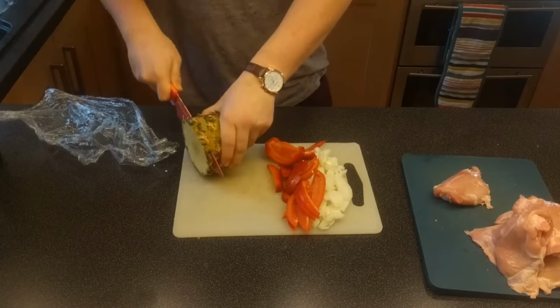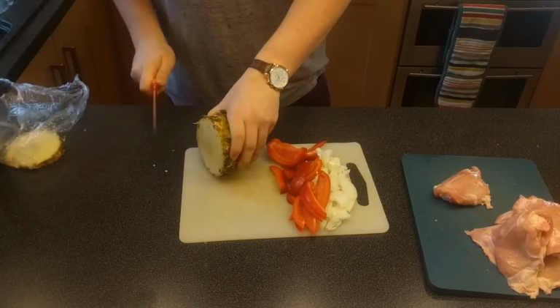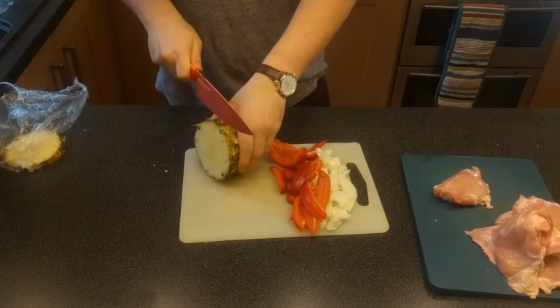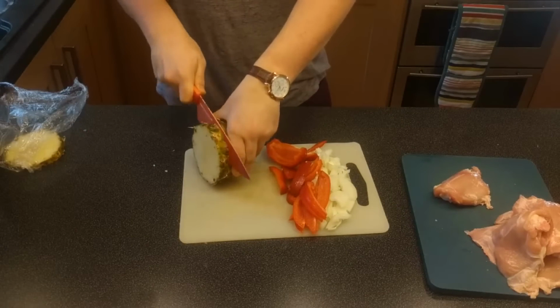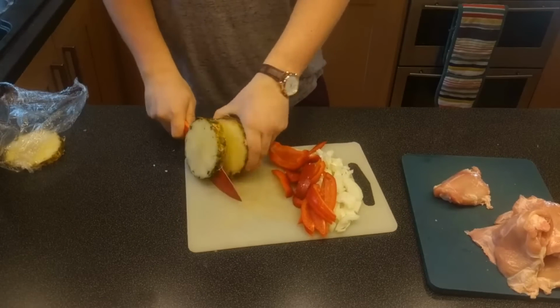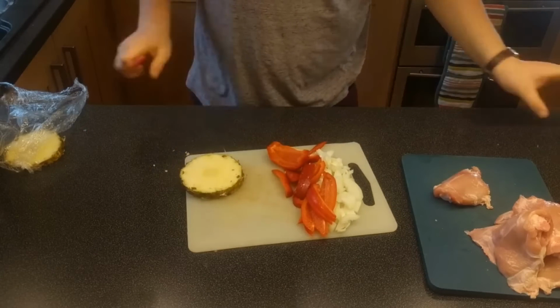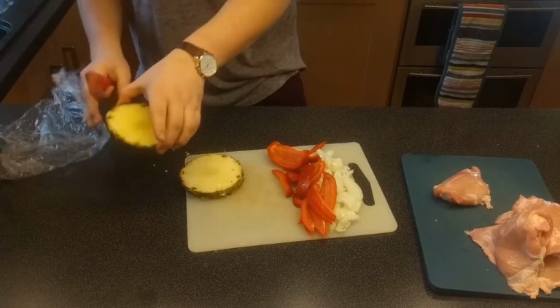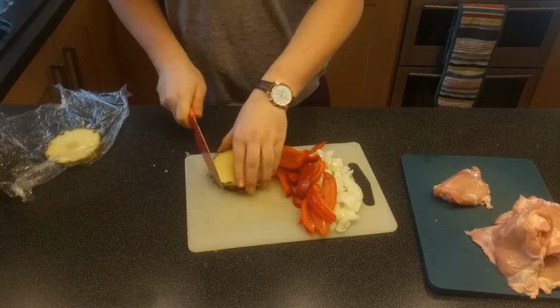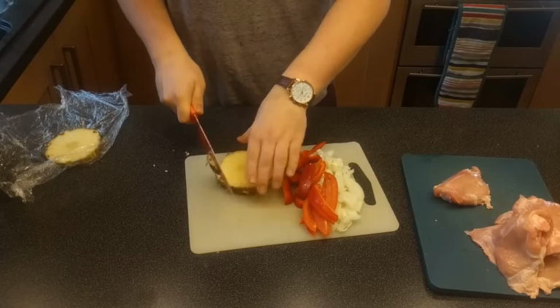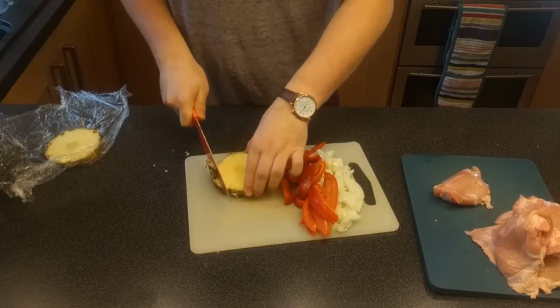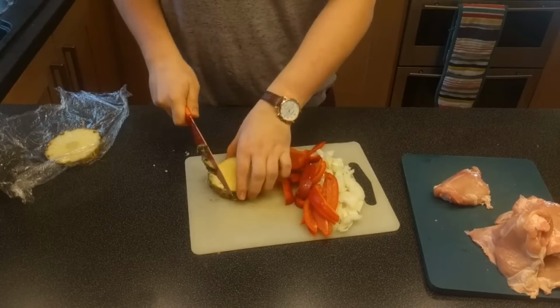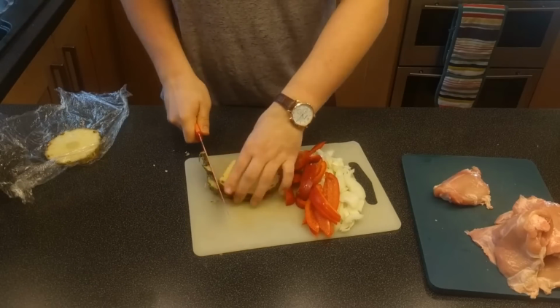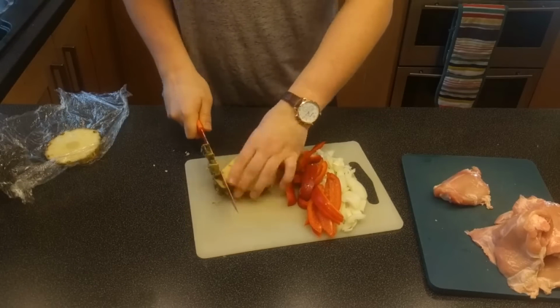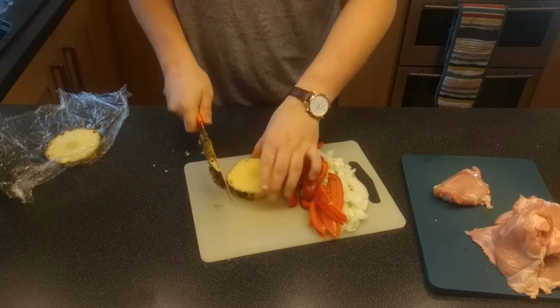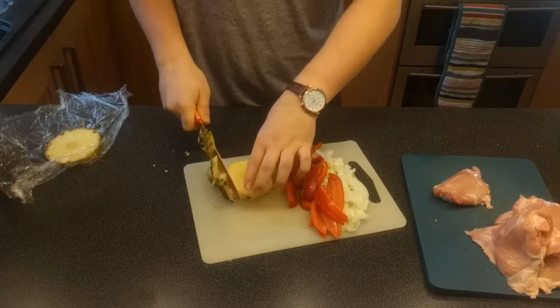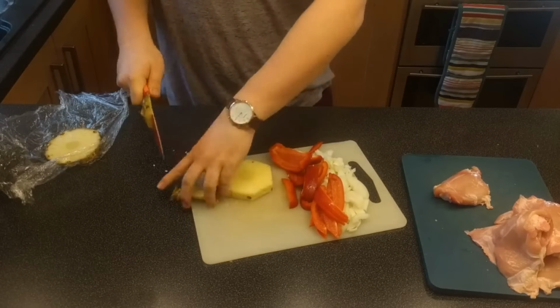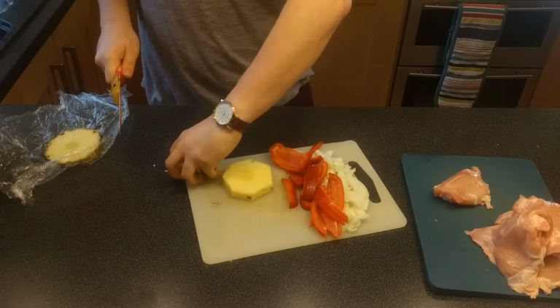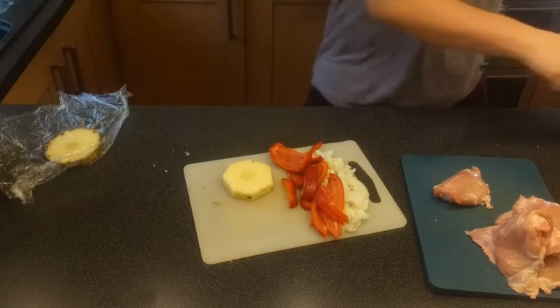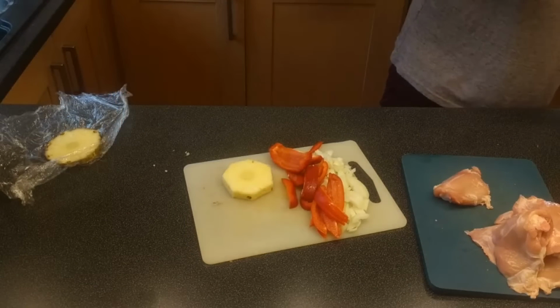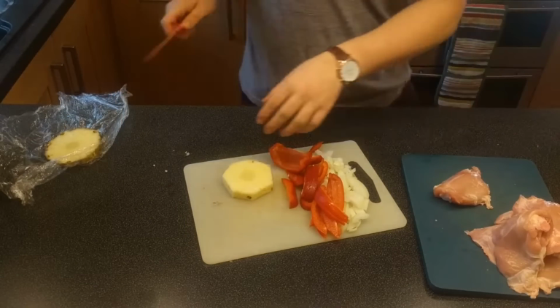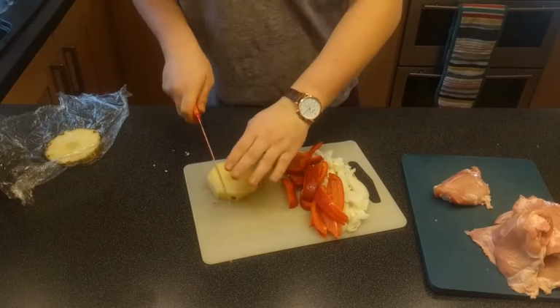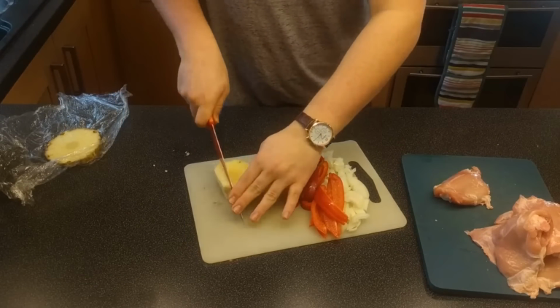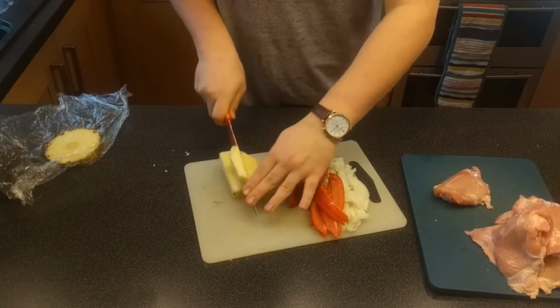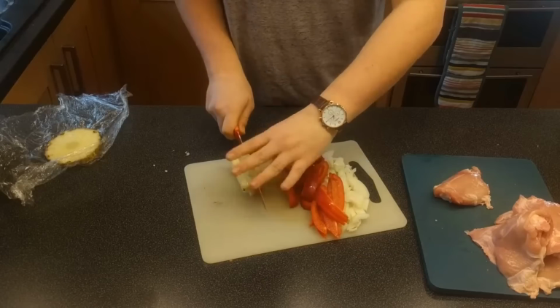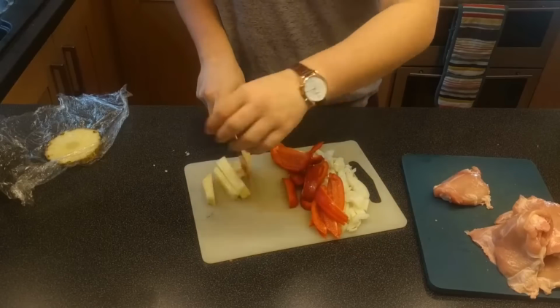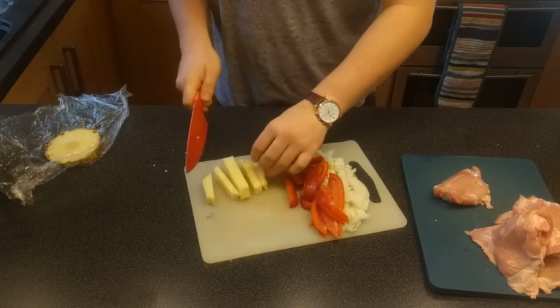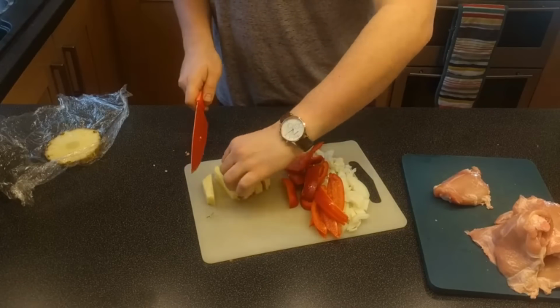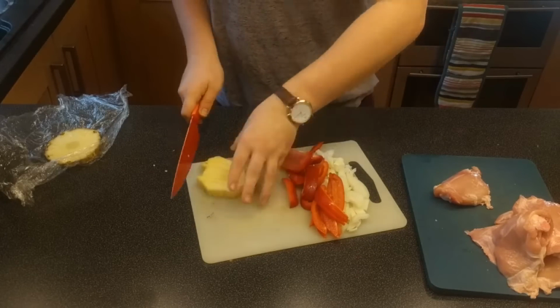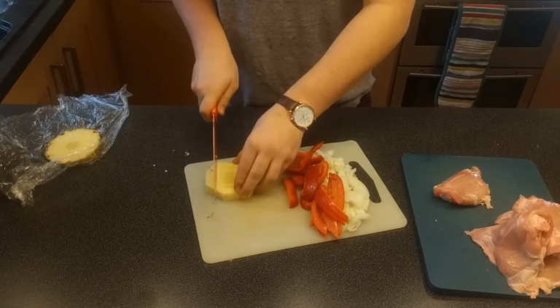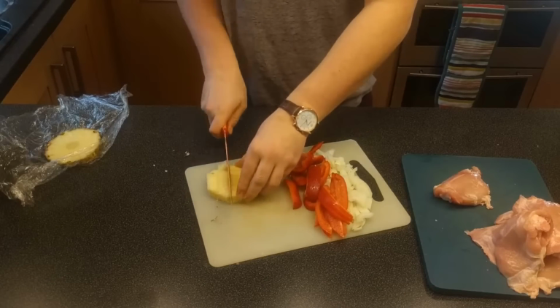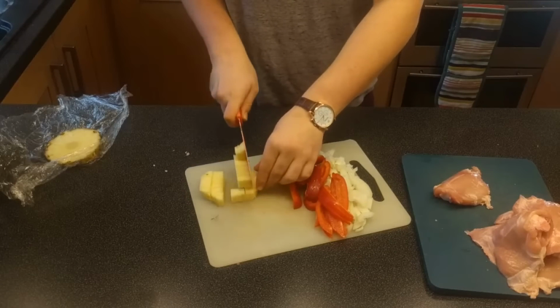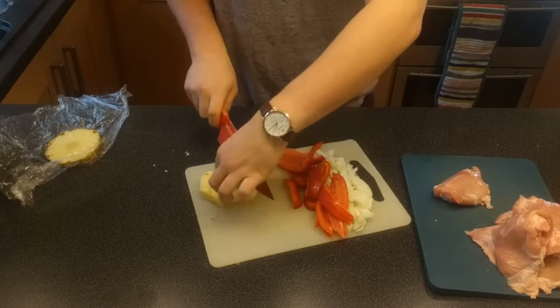Now it's time to cut the pineapple. What you want to do is cut a few slices off, take all the skin off, and chop it into bite-sized chunks. You'll want to remove the core from the middle — you can either put that in the bin or eat it like I have — and do the same for the other slice.